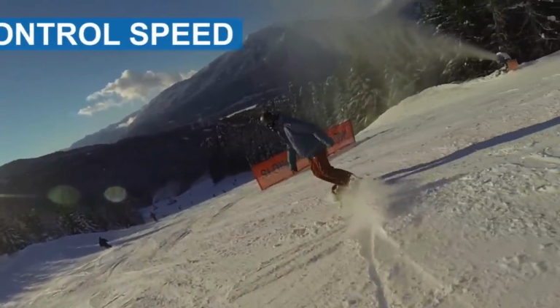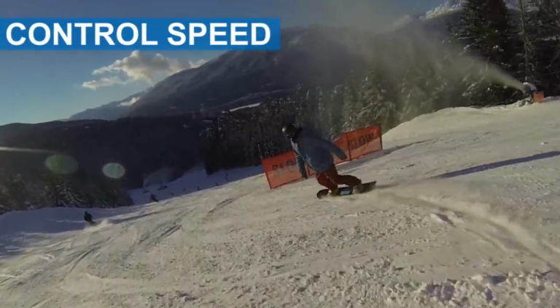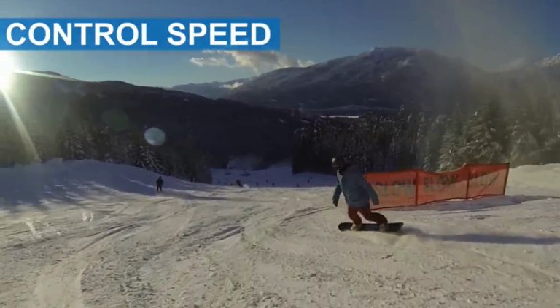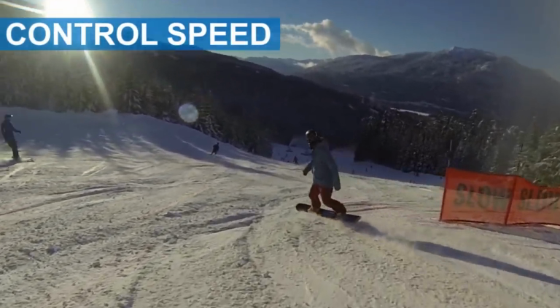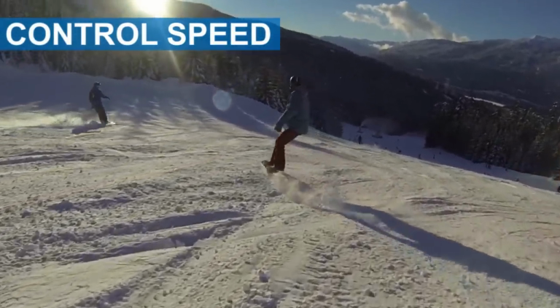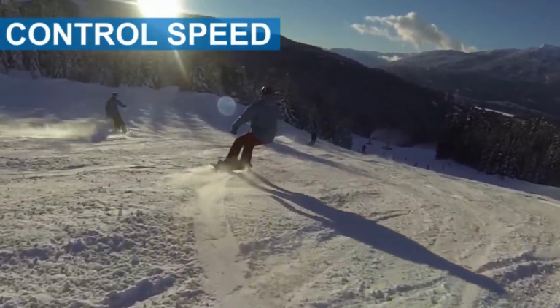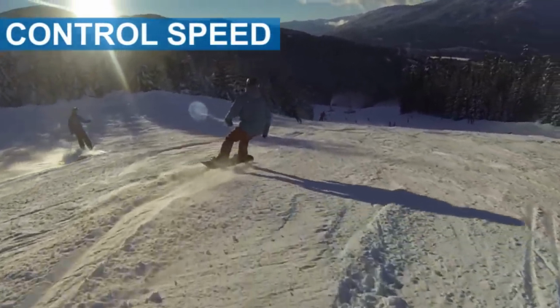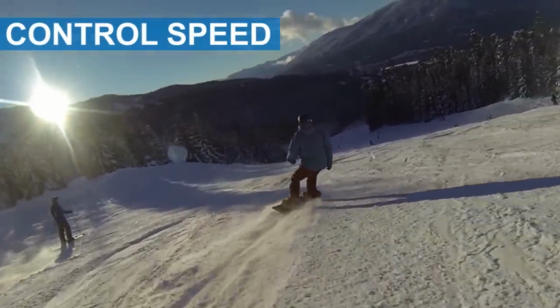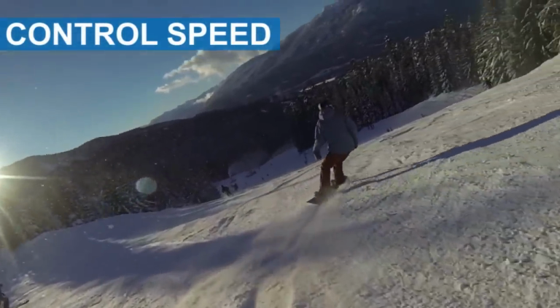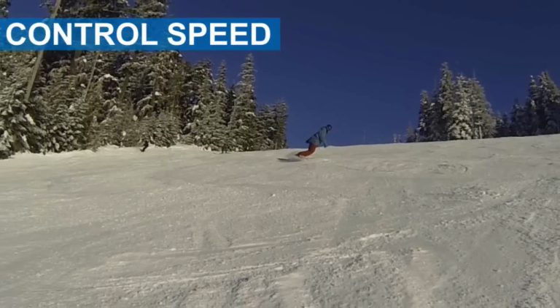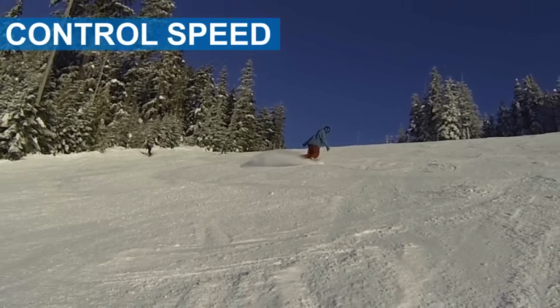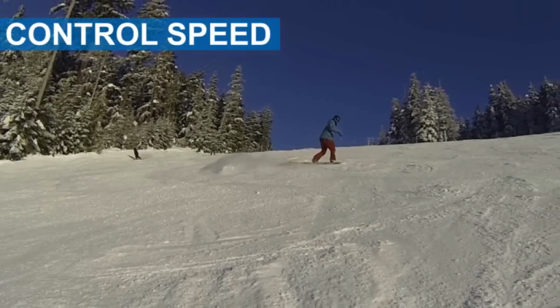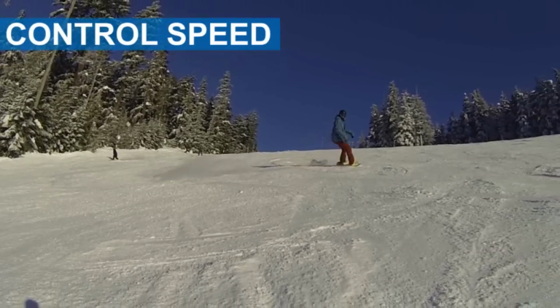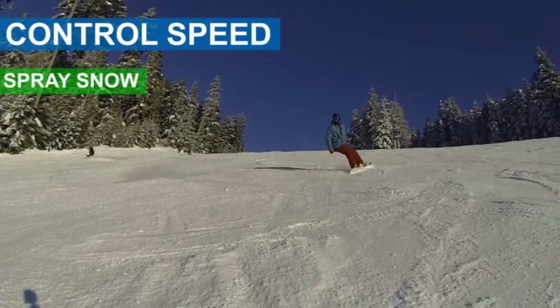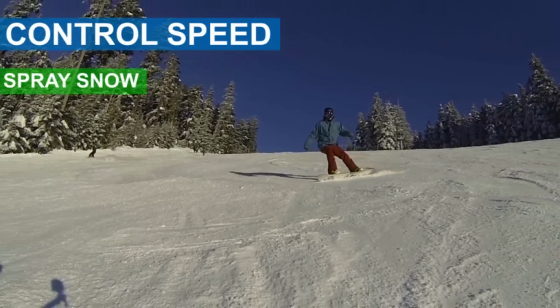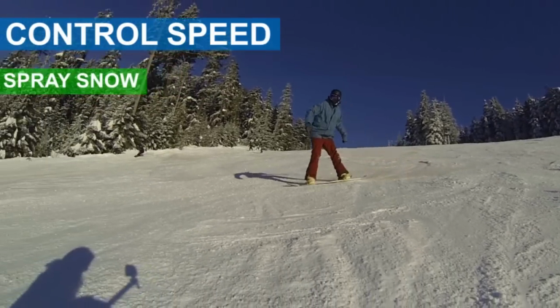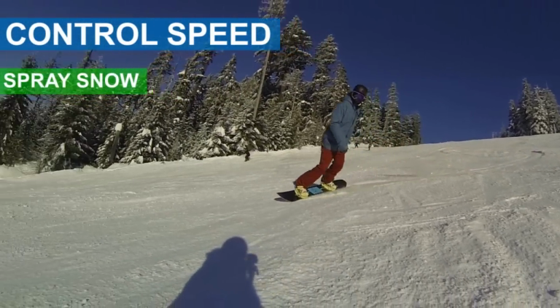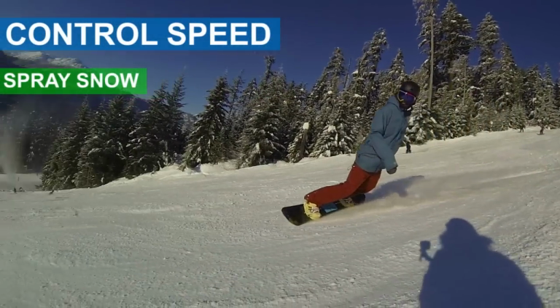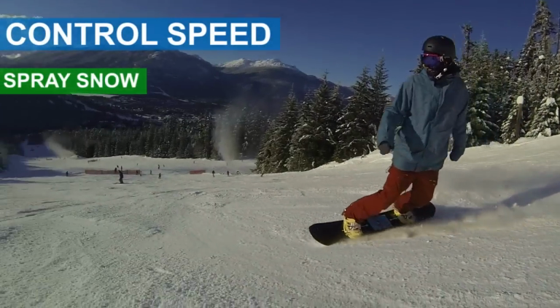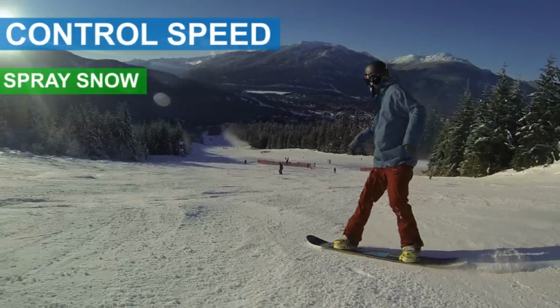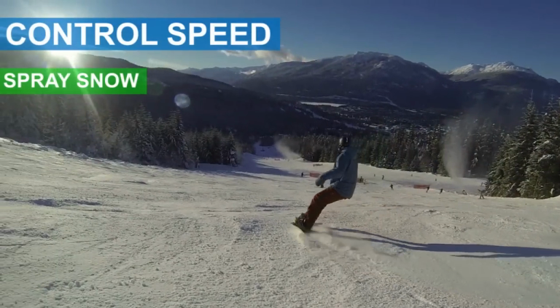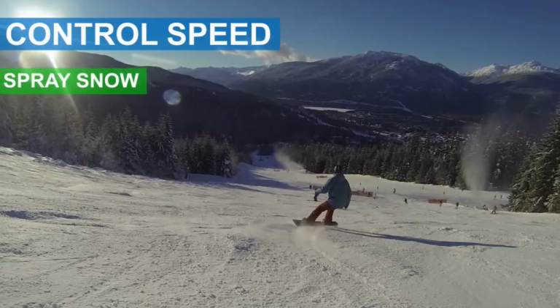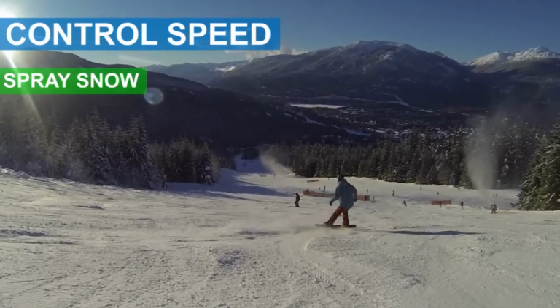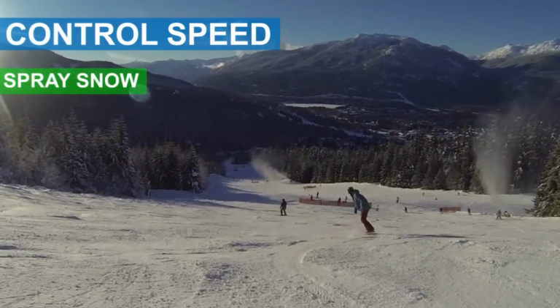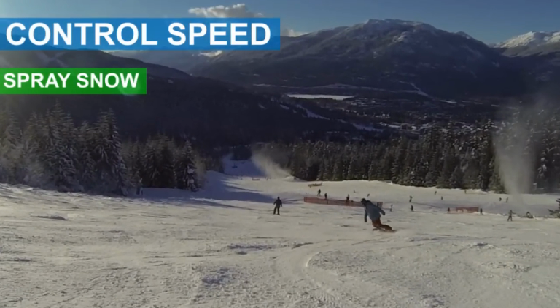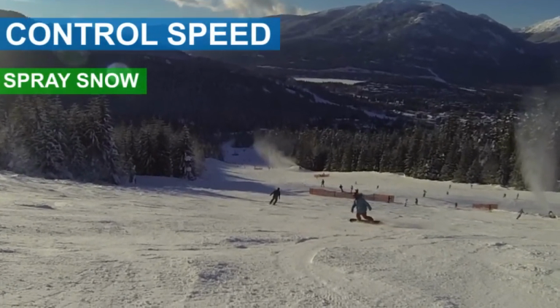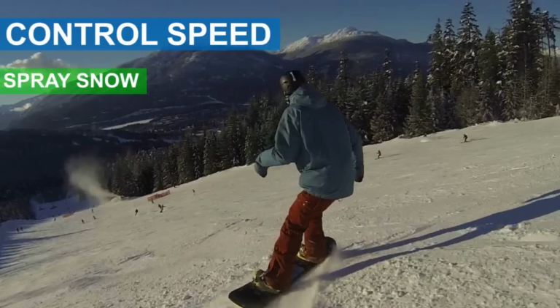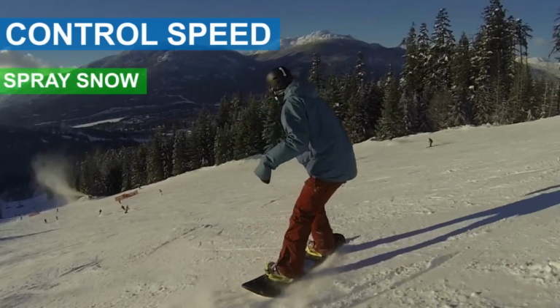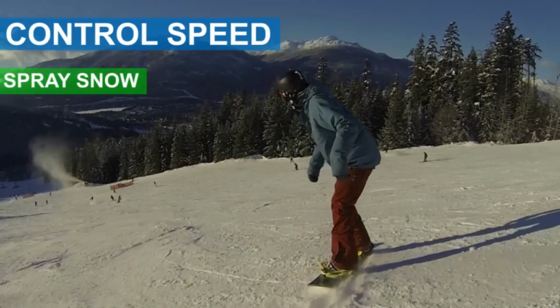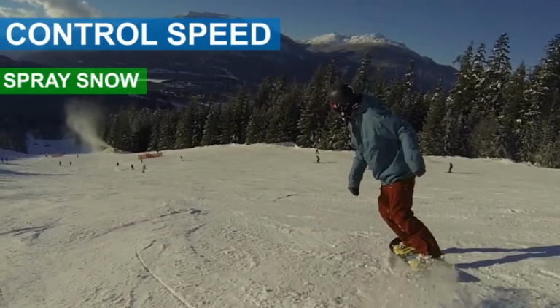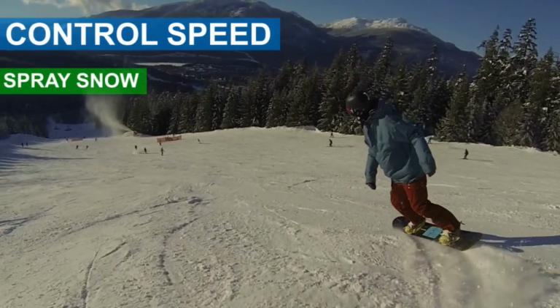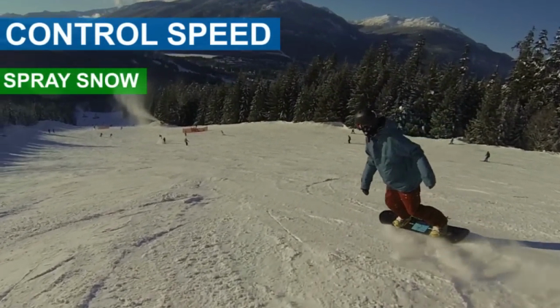The first step is to control your speed by spraying snow out the side of each turn. By spraying snow out the side, you'll be controlling your speed throughout the turn and keep your speed much more consistent.